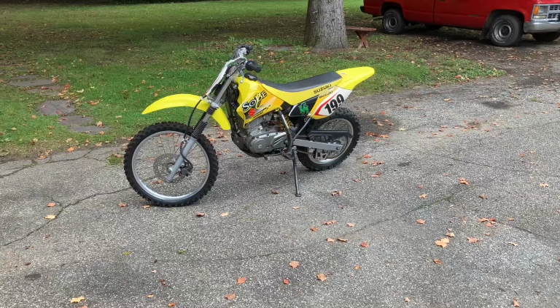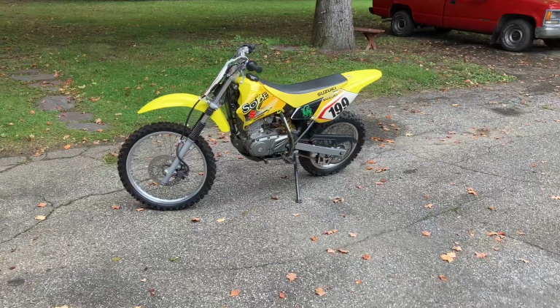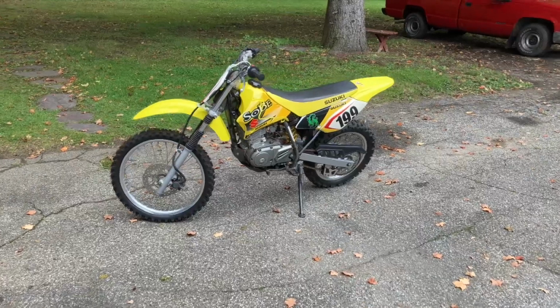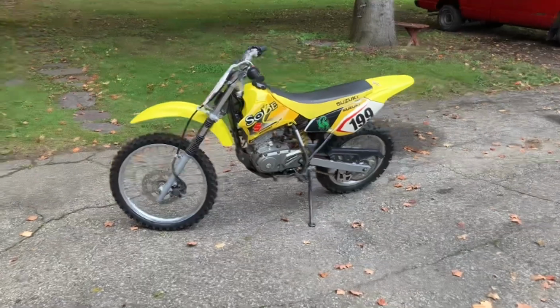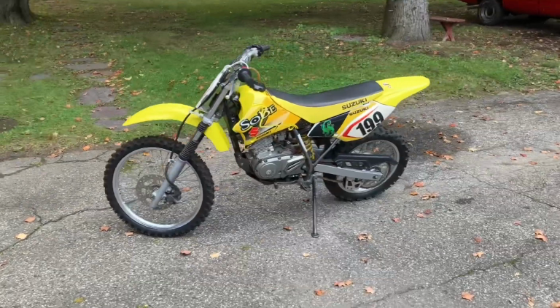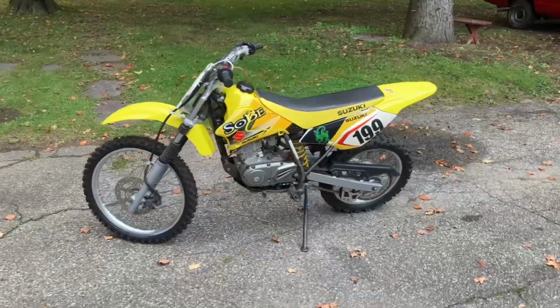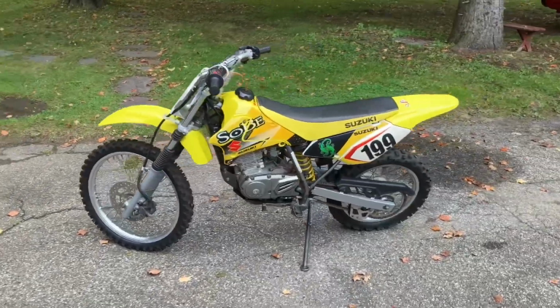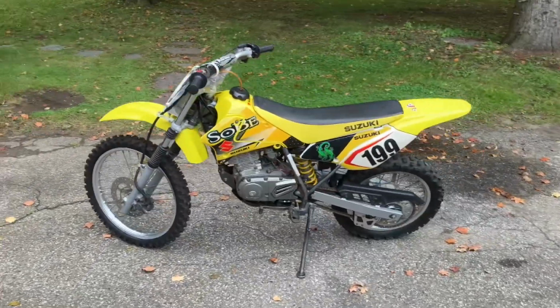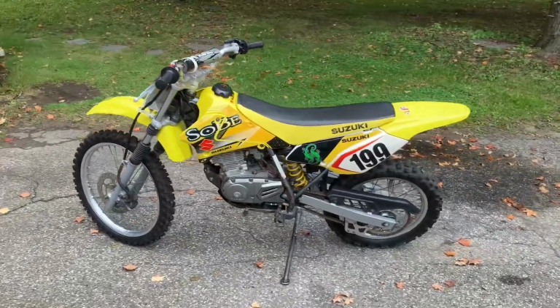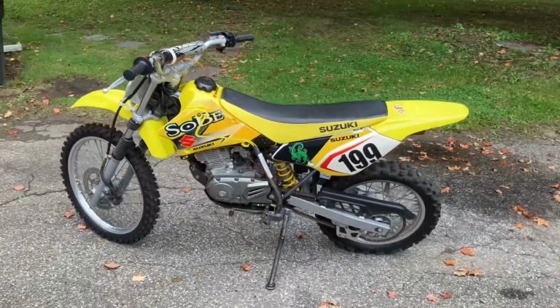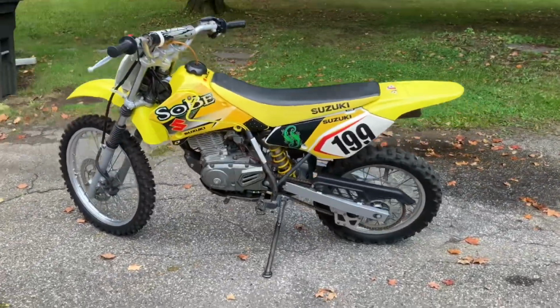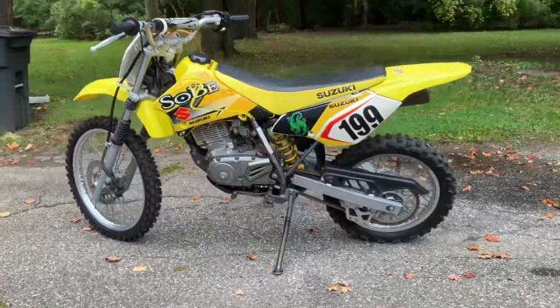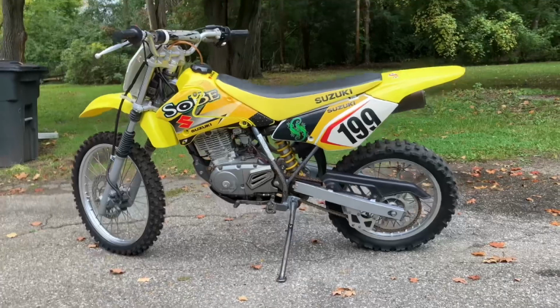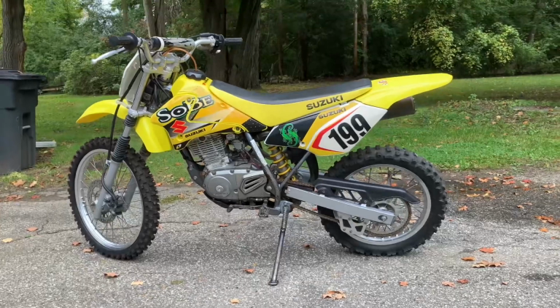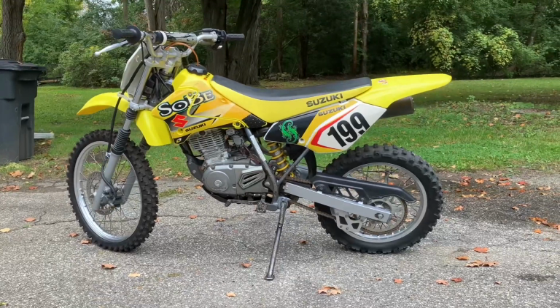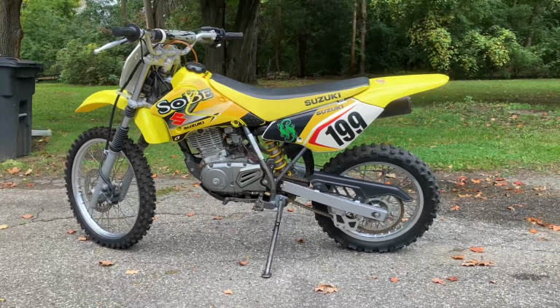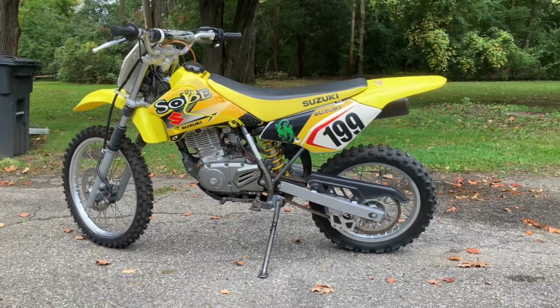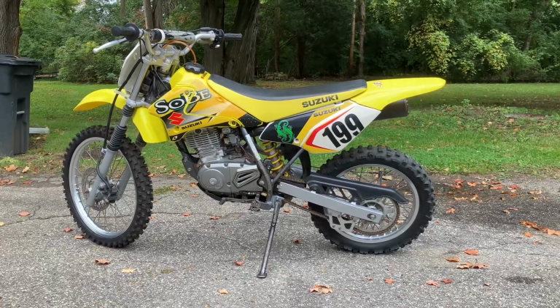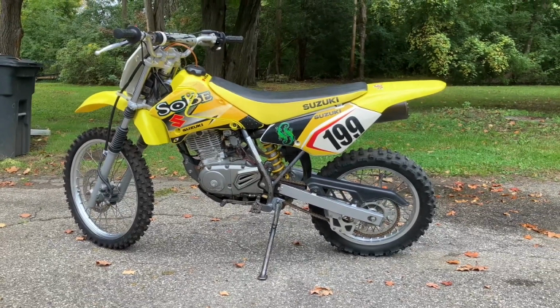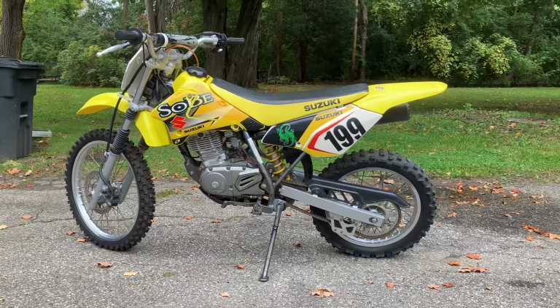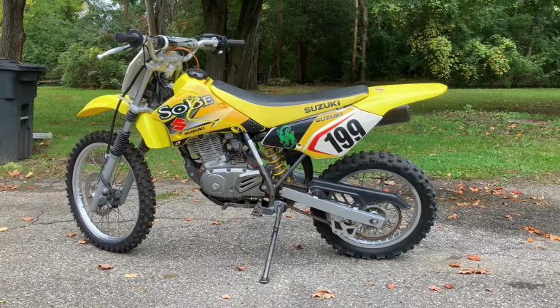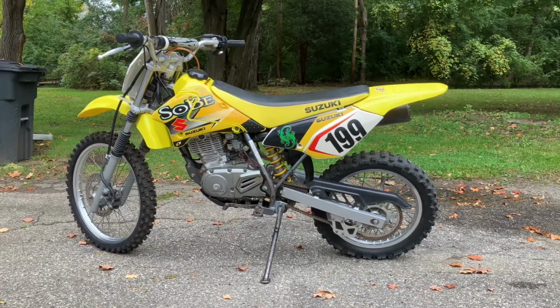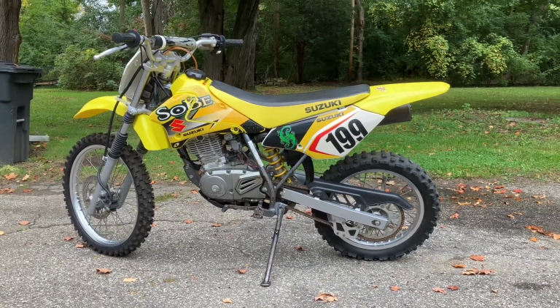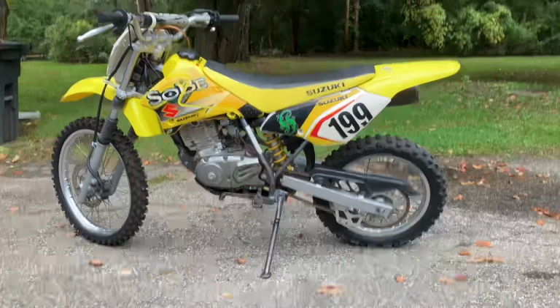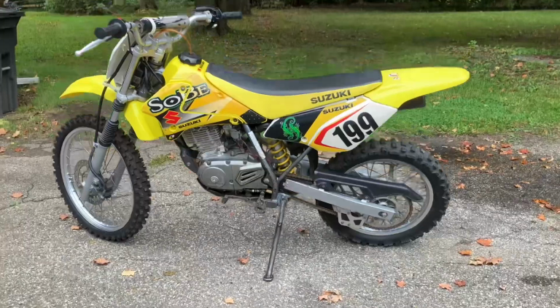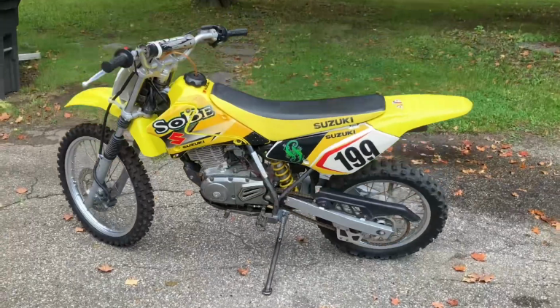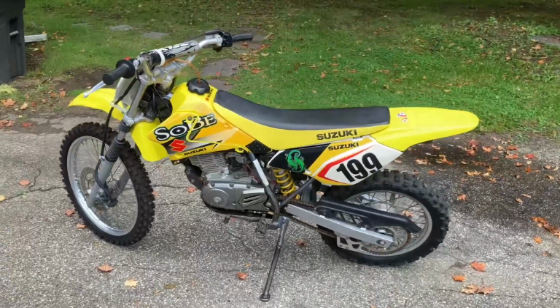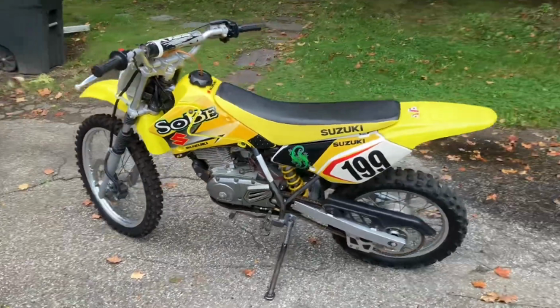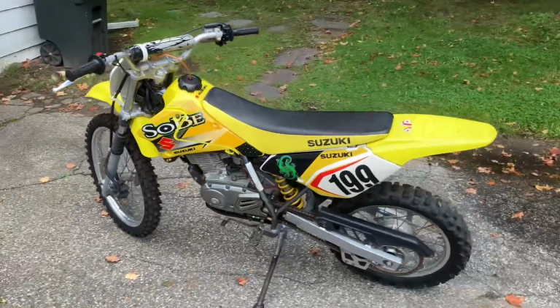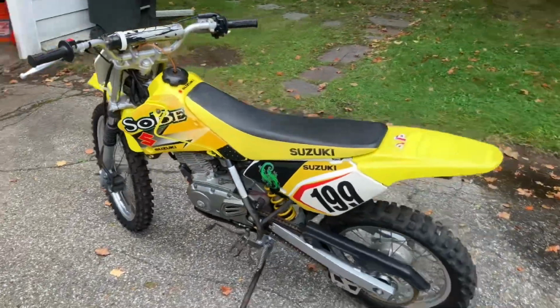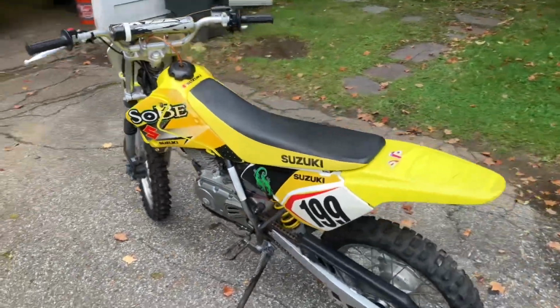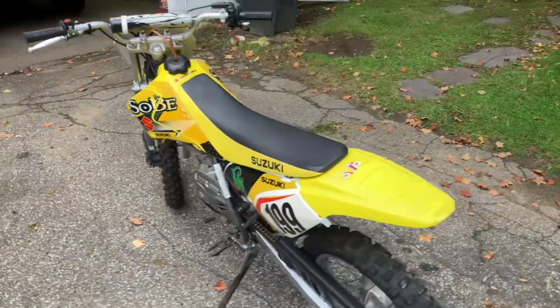Hey everyone, how's it going? Sitting low, just hanging out in the driveway, coming at you guys with another video. I just picked up another little project today — this is a 2005 Suzuki DRZ125, another marketplace find, and I got it for a really good price.